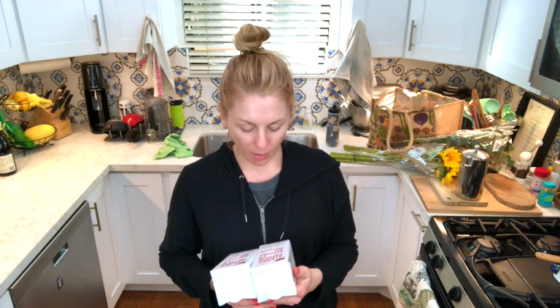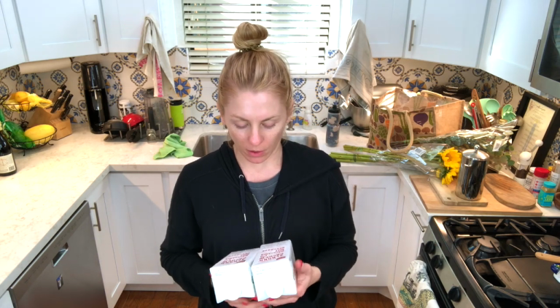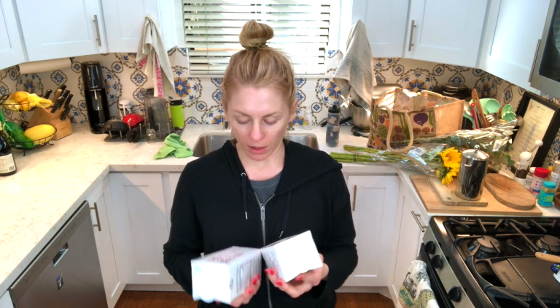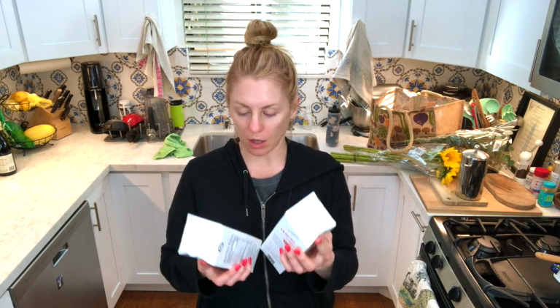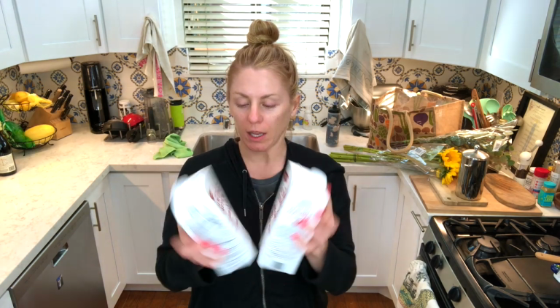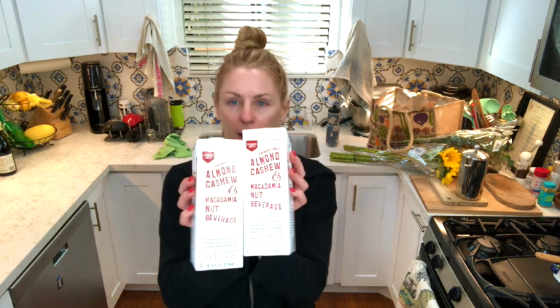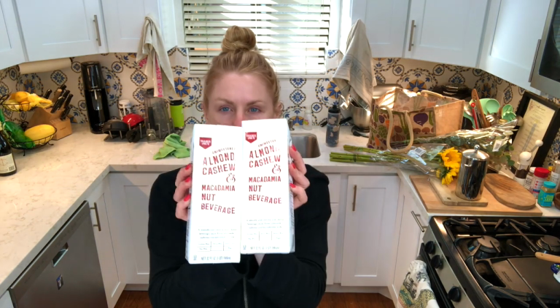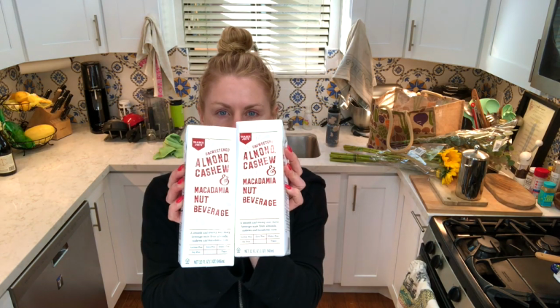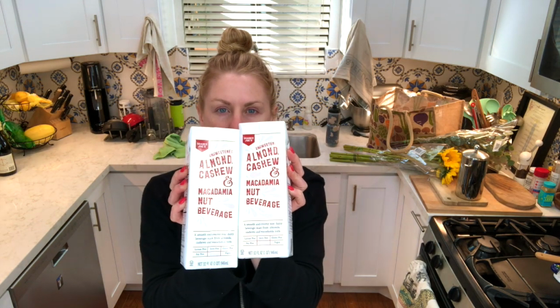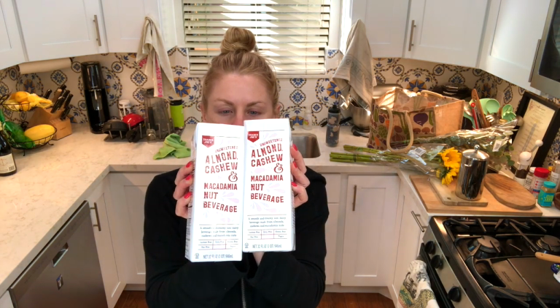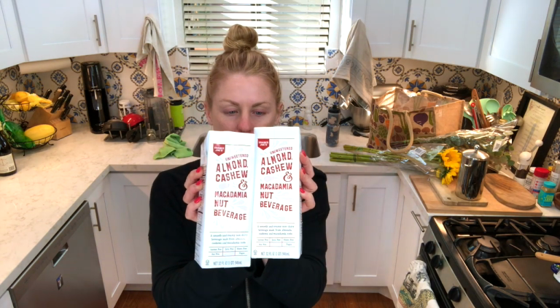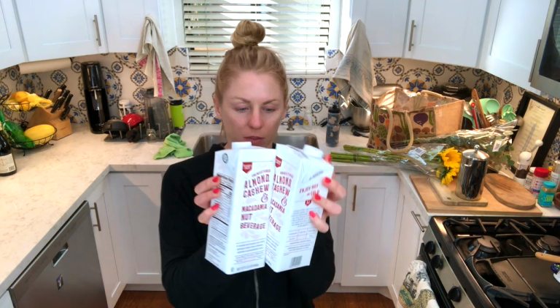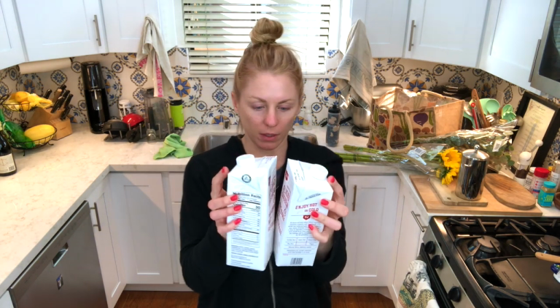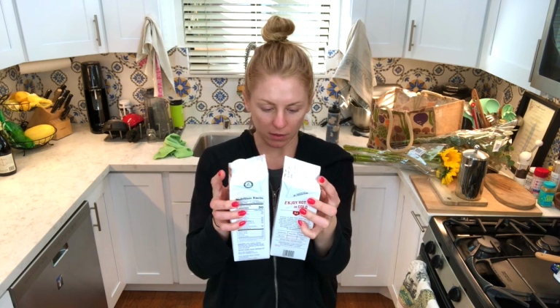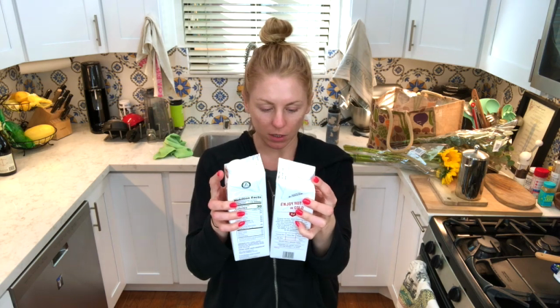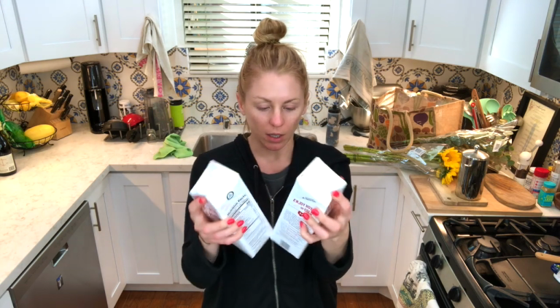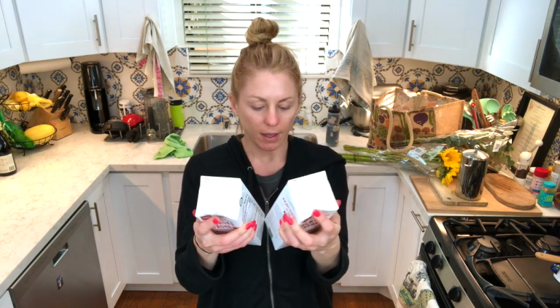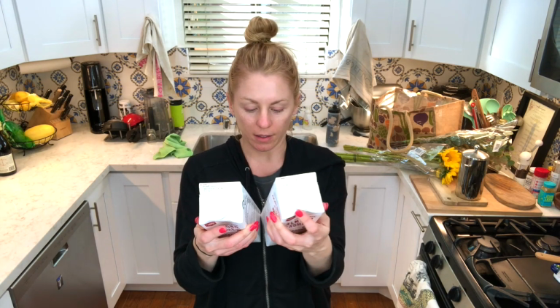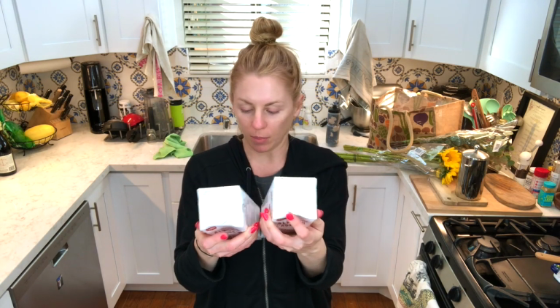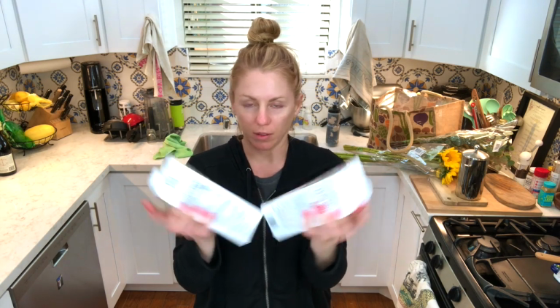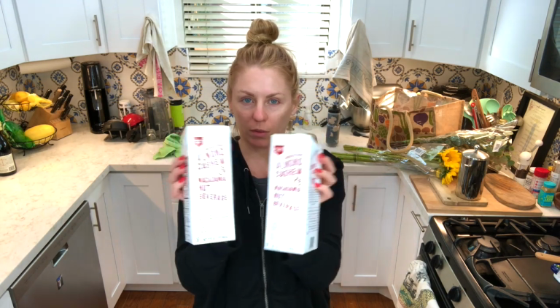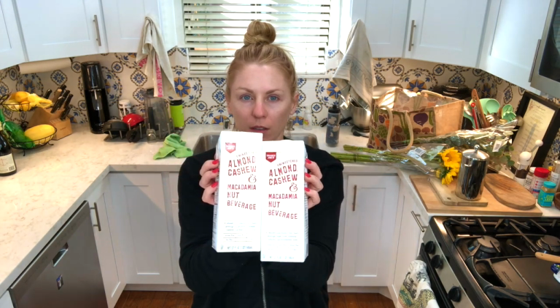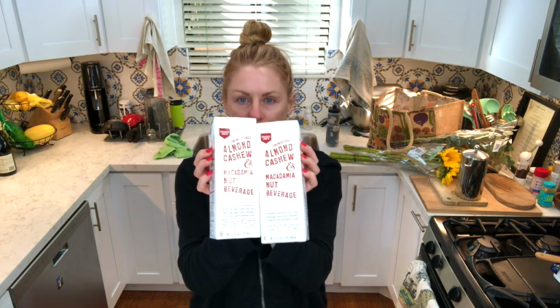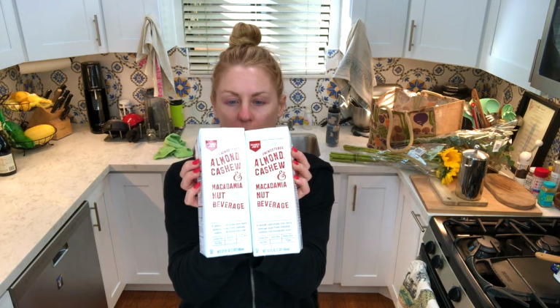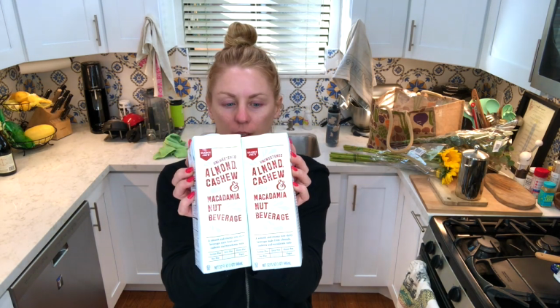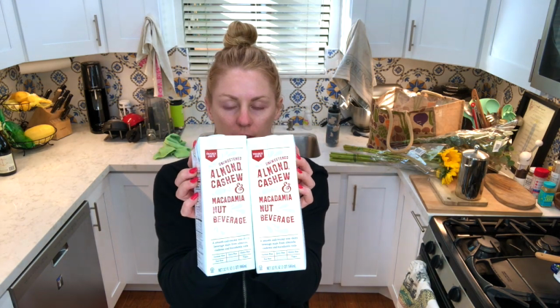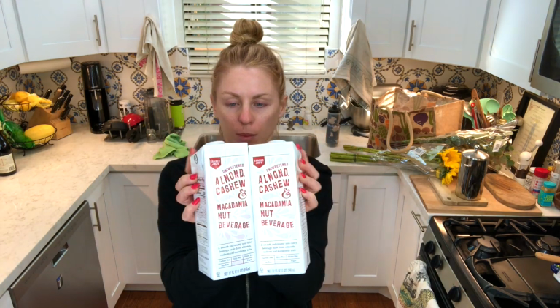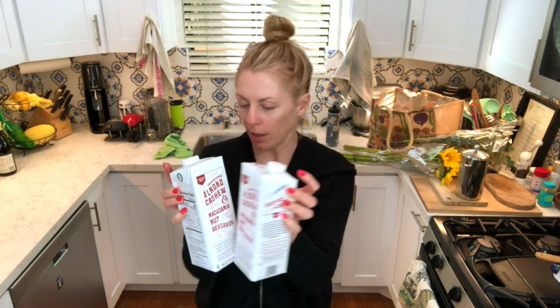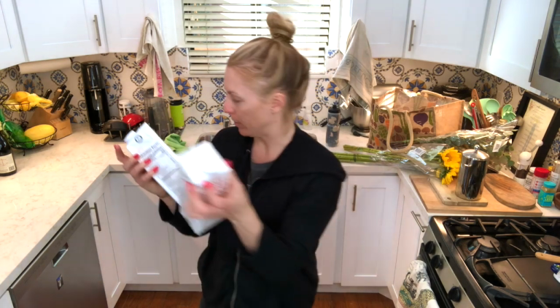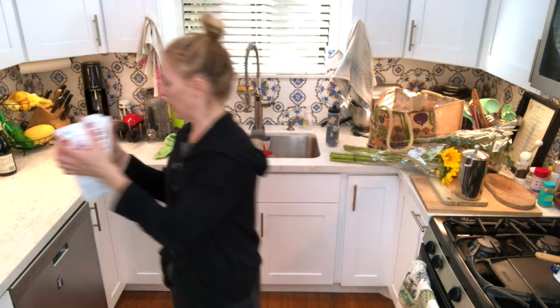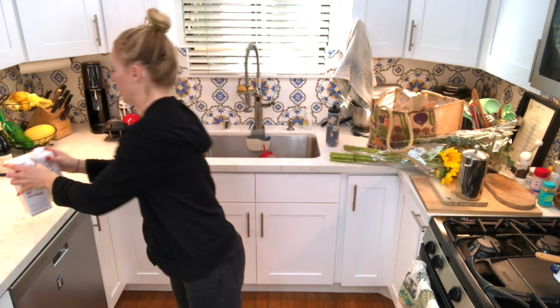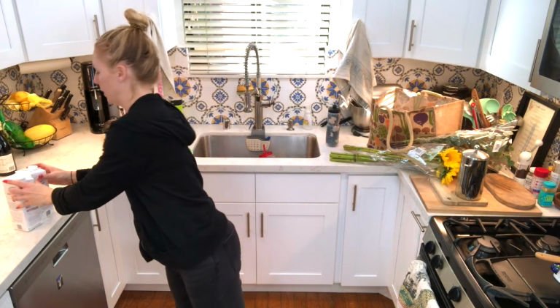I got almond cashew macadamia nut milk. This is great for smoothies — it's low sugar and I put it in my smoothies every morning. It's 30 calories per cup and it goes into my smoothies.